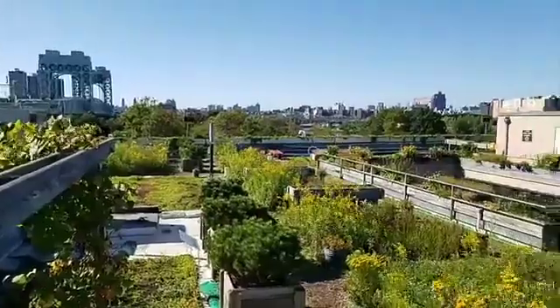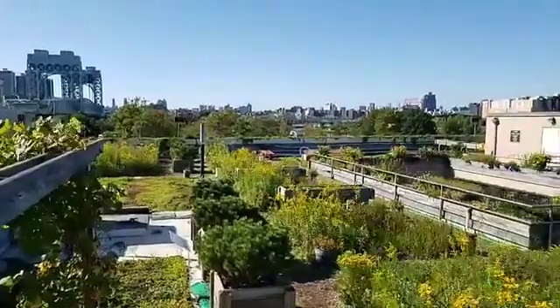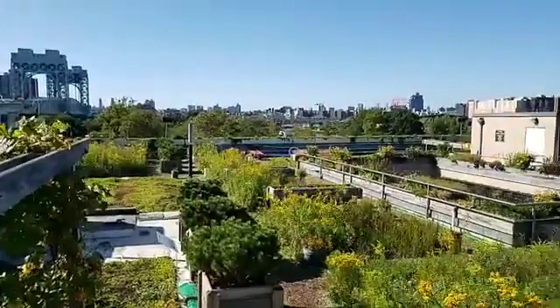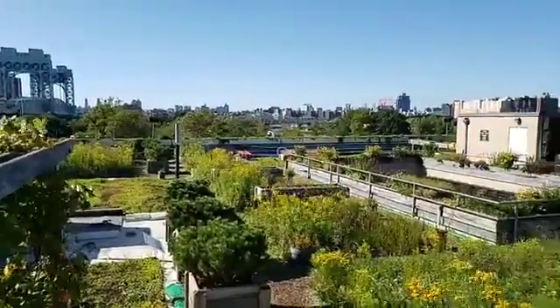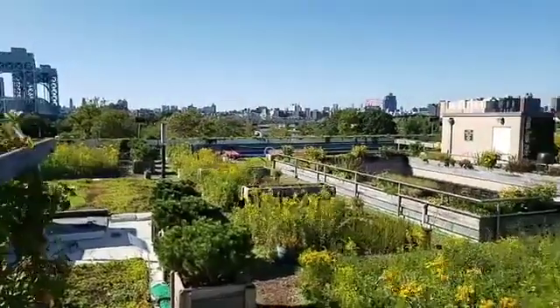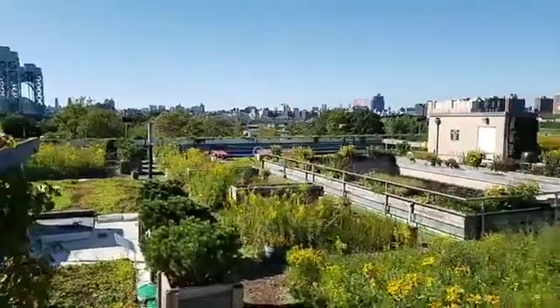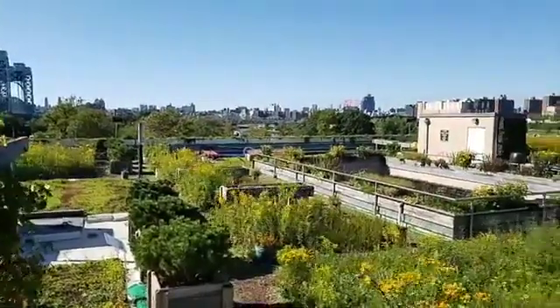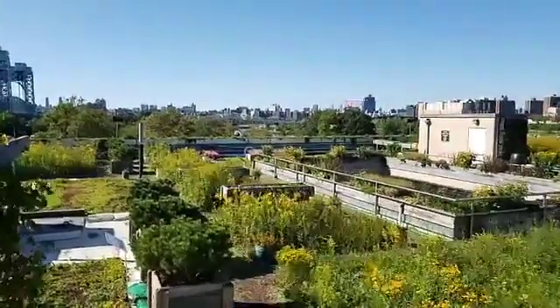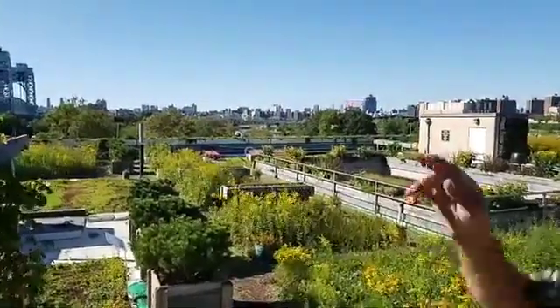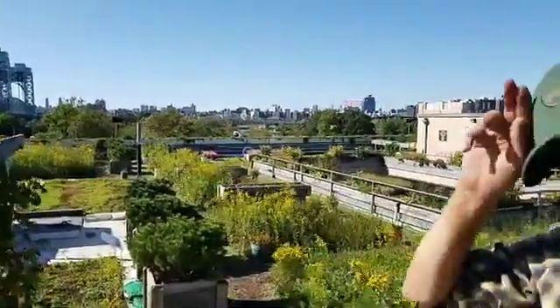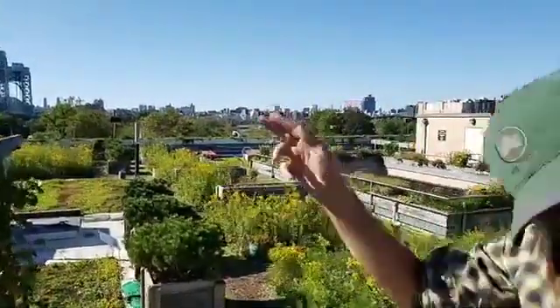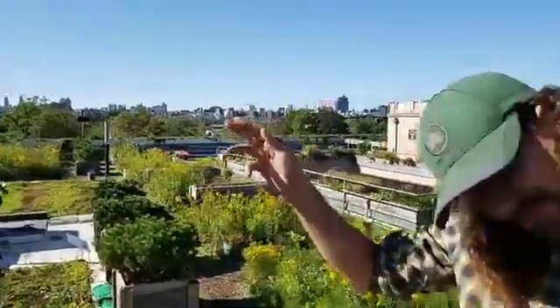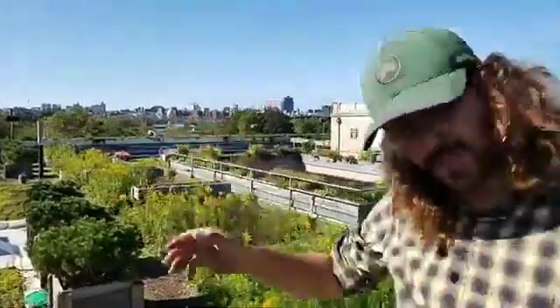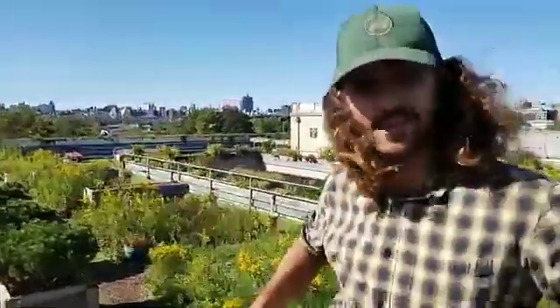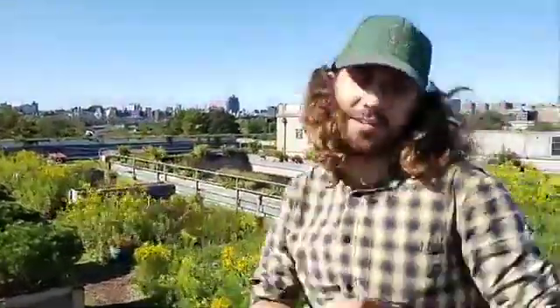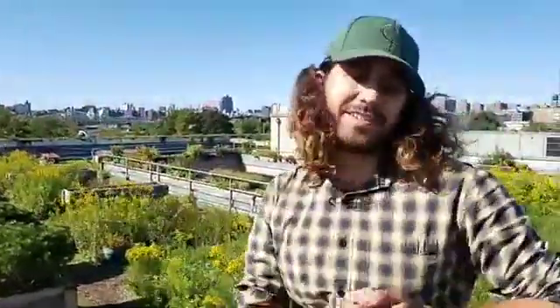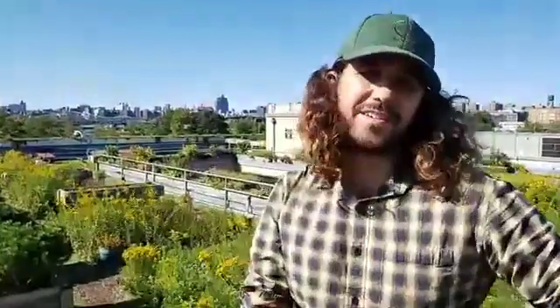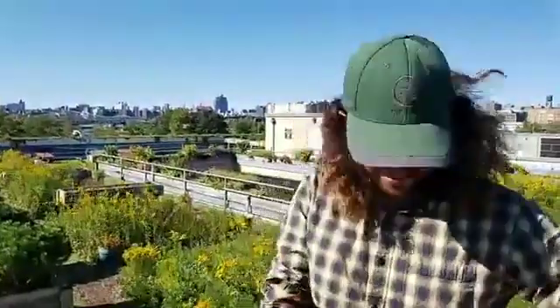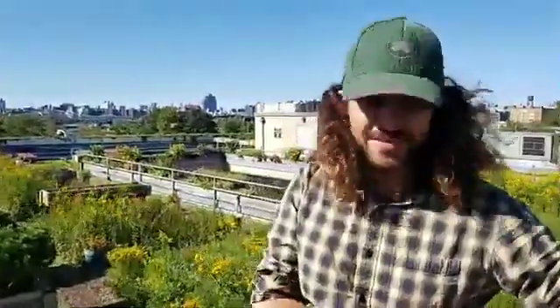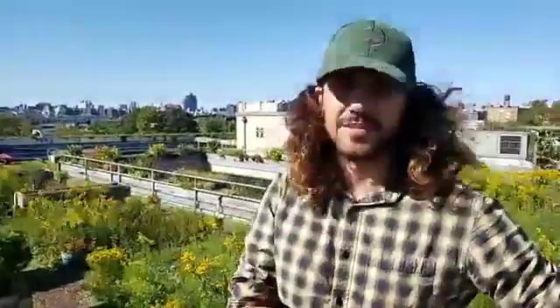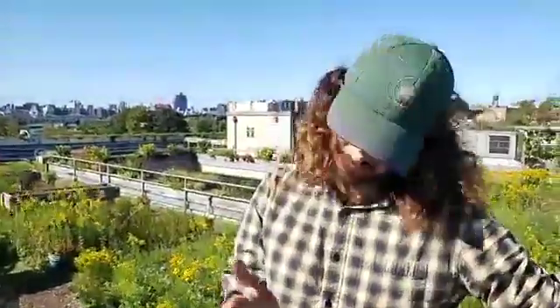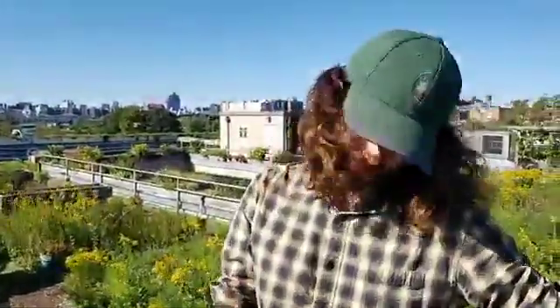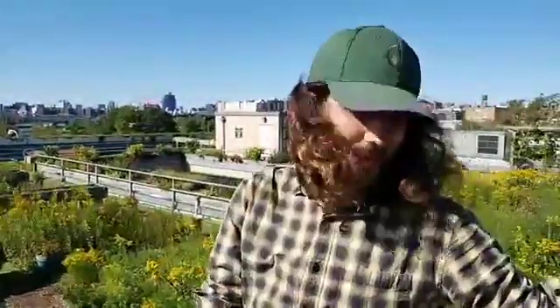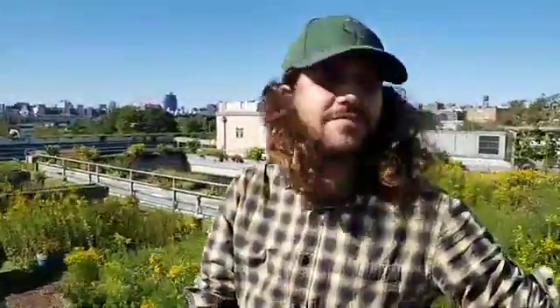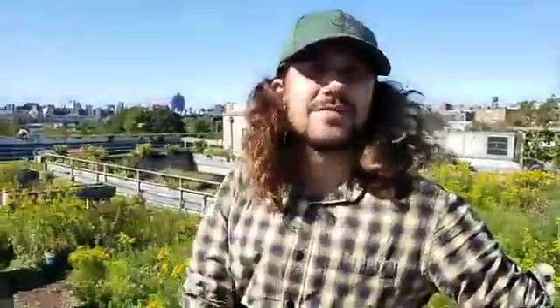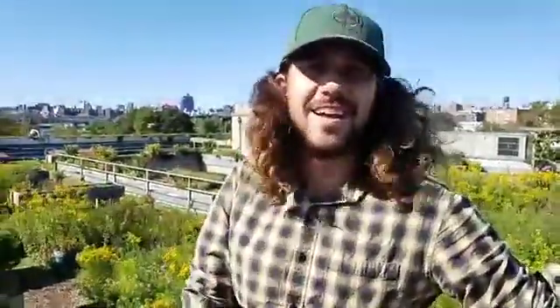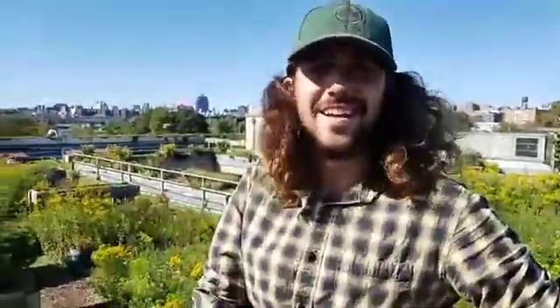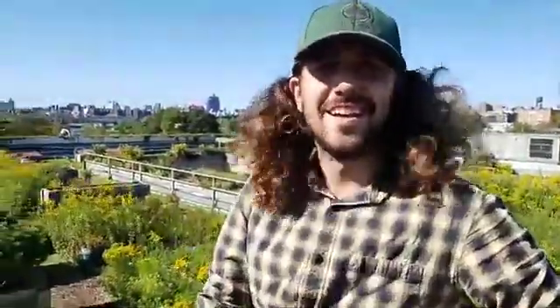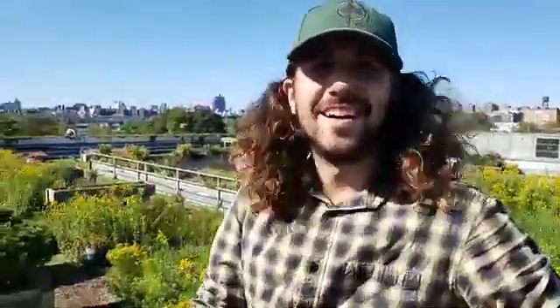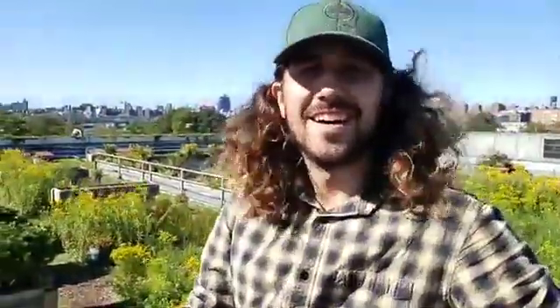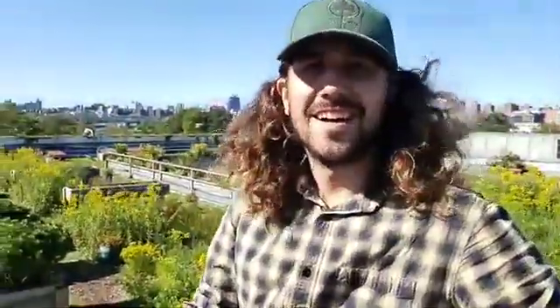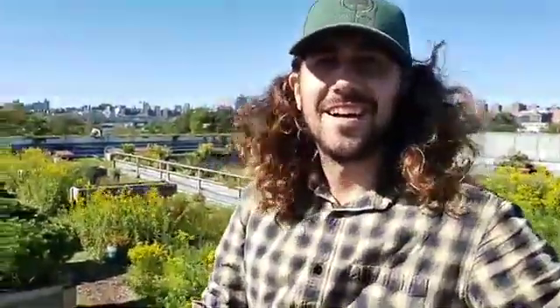Our green roof coordinator Max Lerner is here to tell us more about it. First and foremost, what is a green roof?